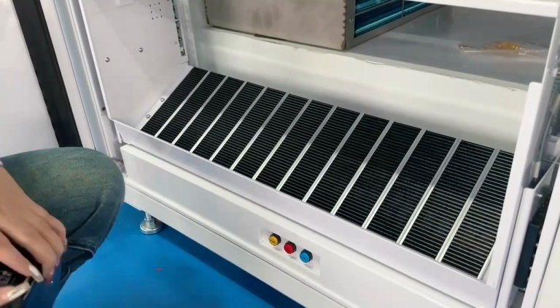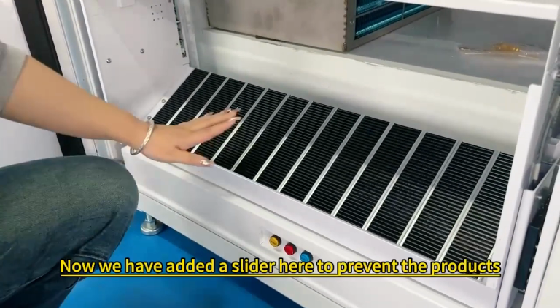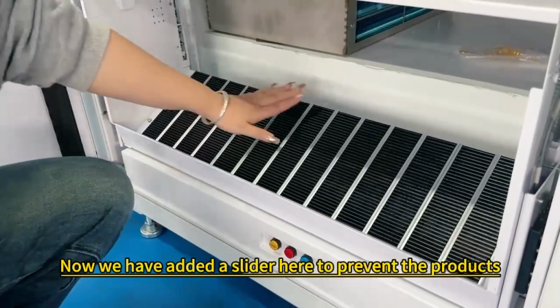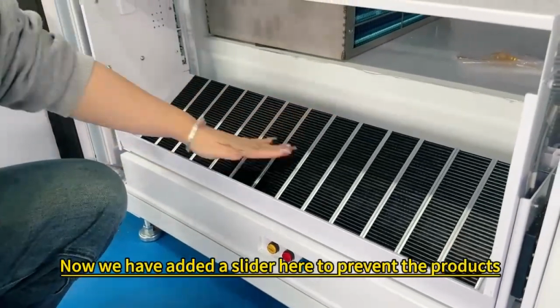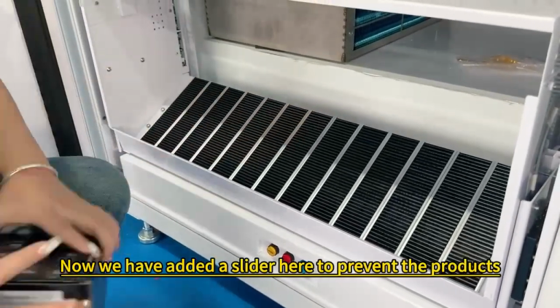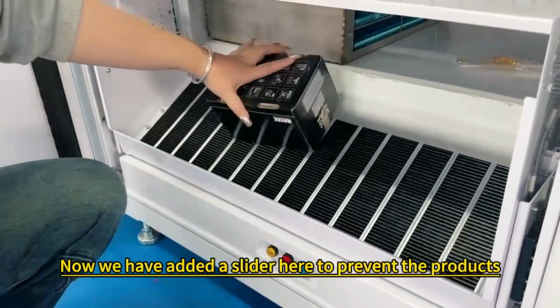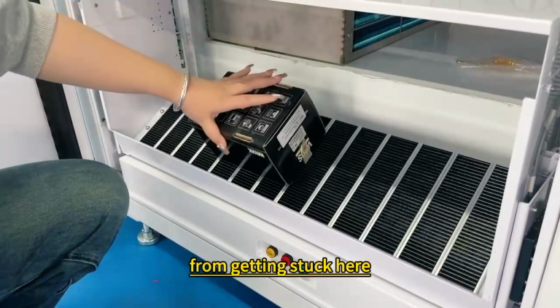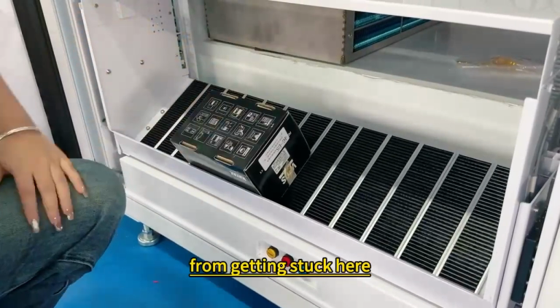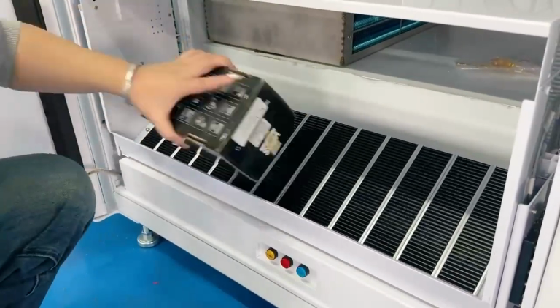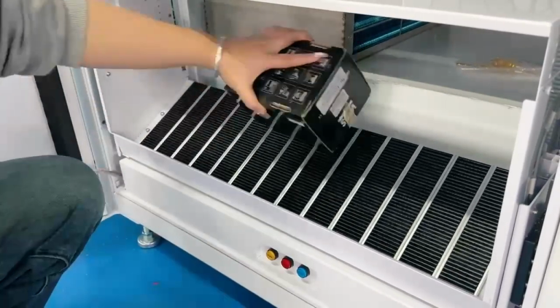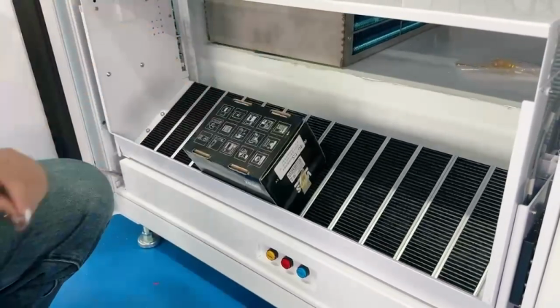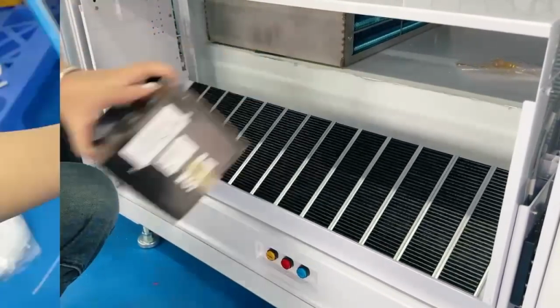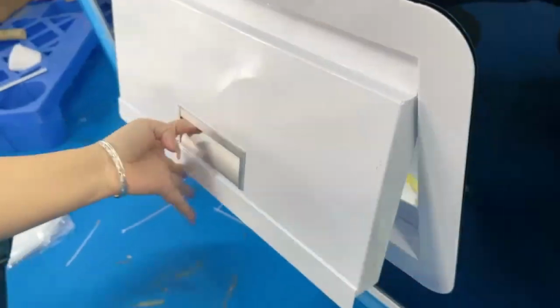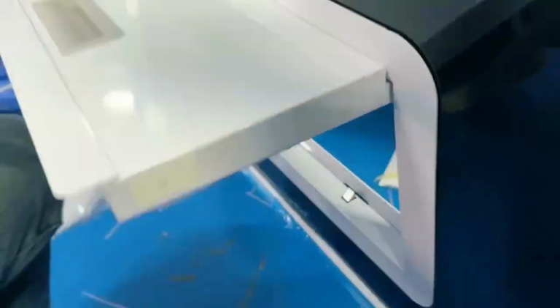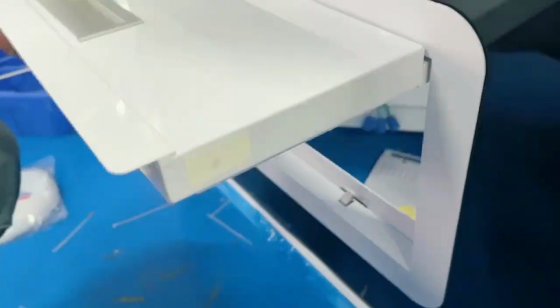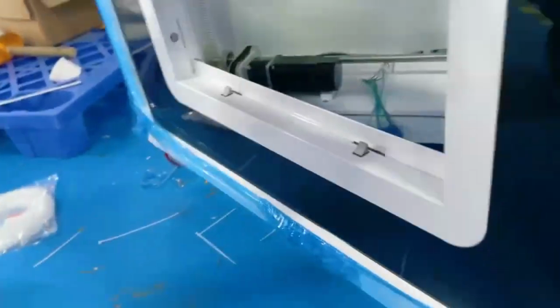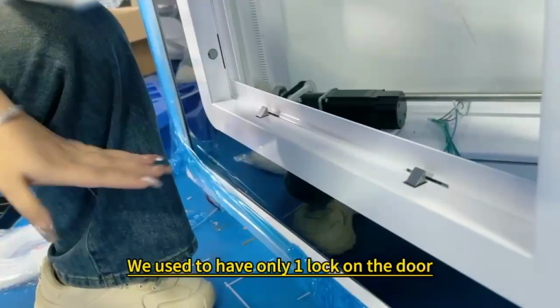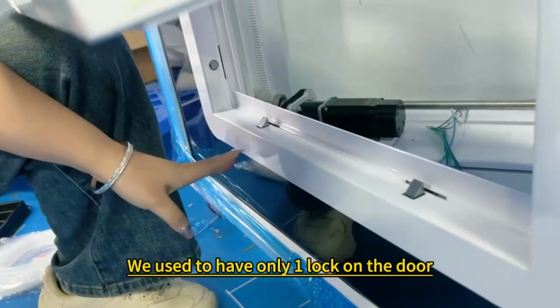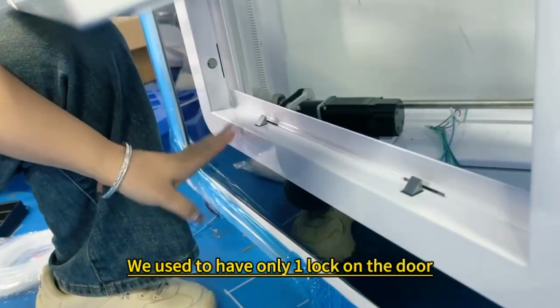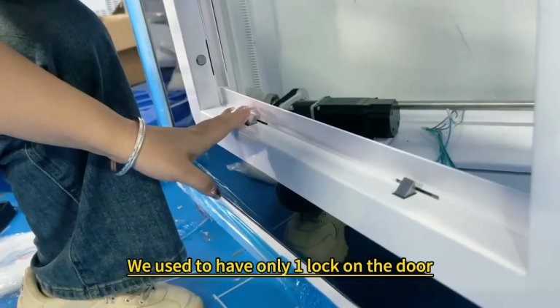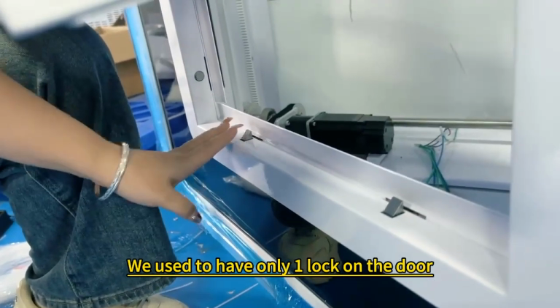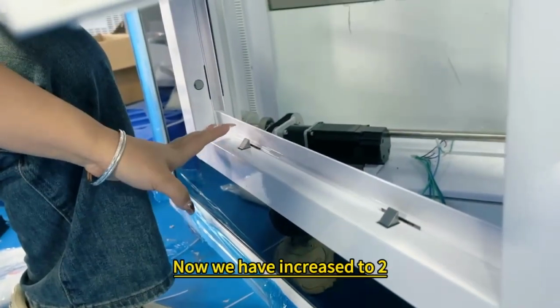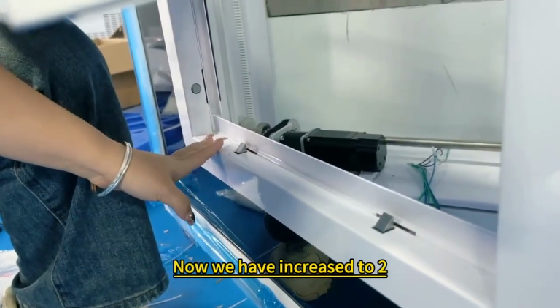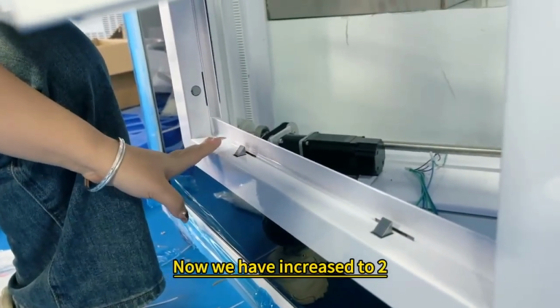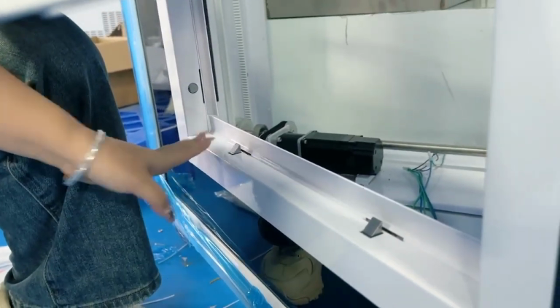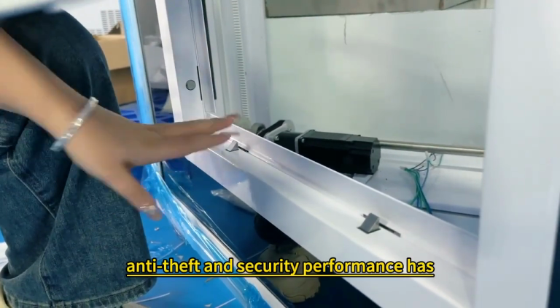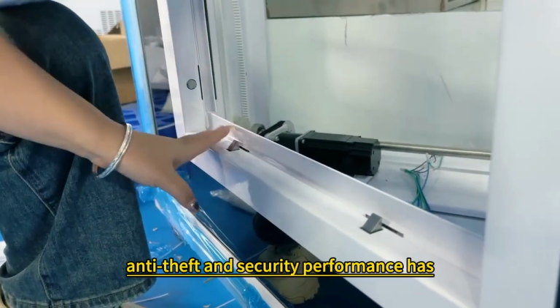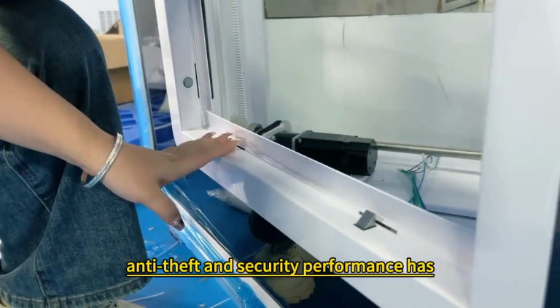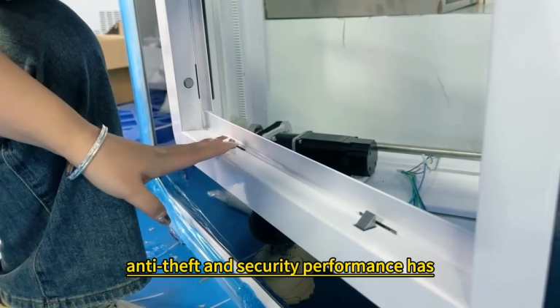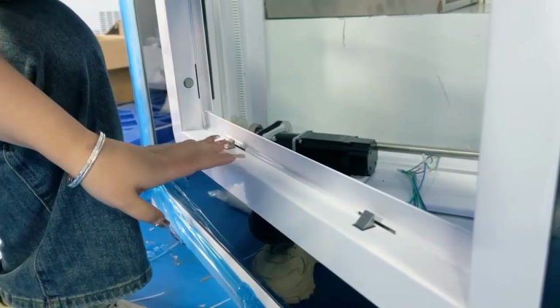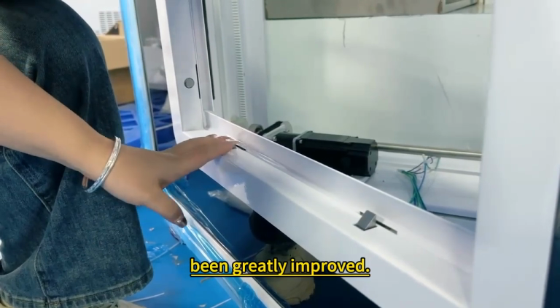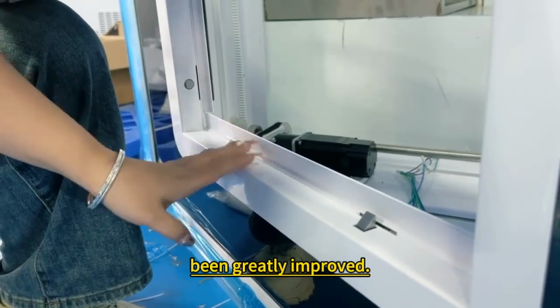Now we have added a slider here to provide the product stock. We used to have only one dock on the door, now we have increased to two. Anti-theft and security performance has been greatly improved.